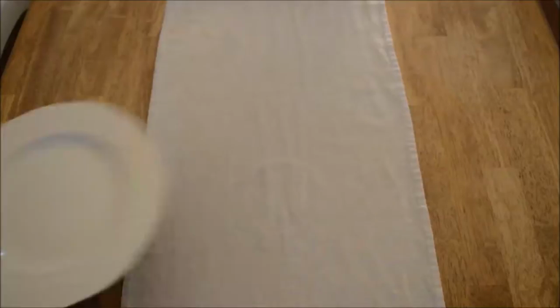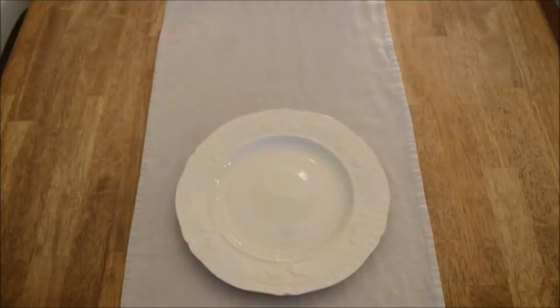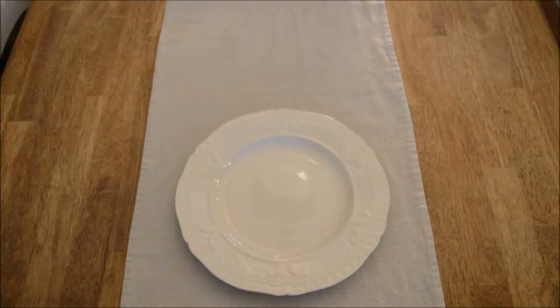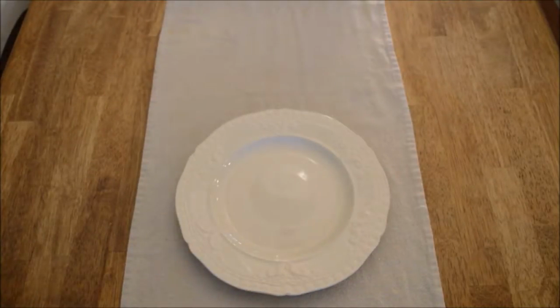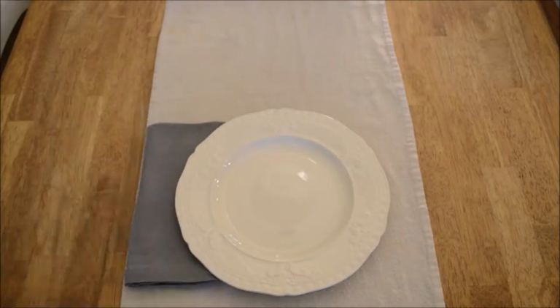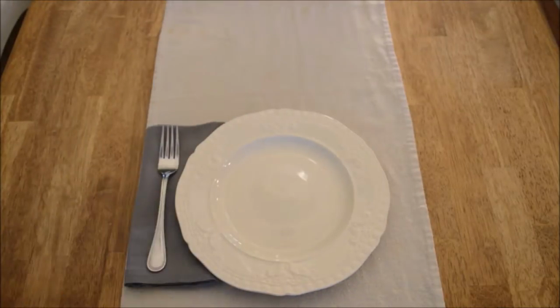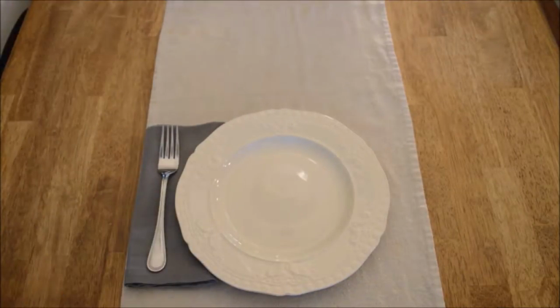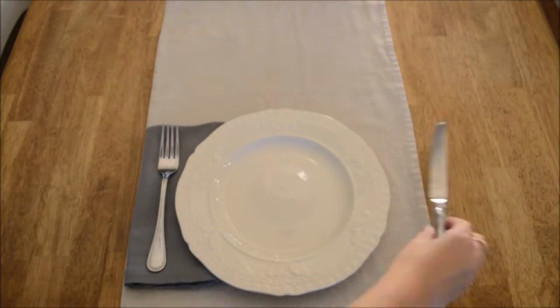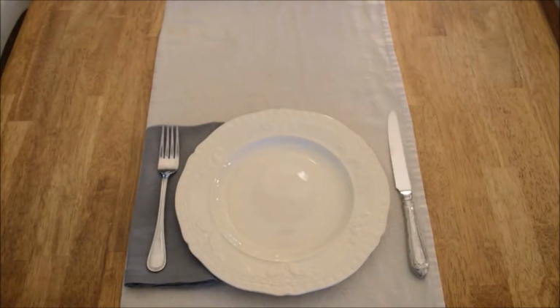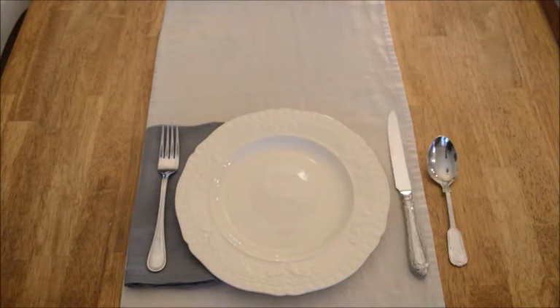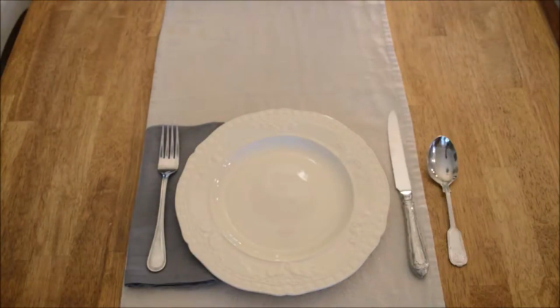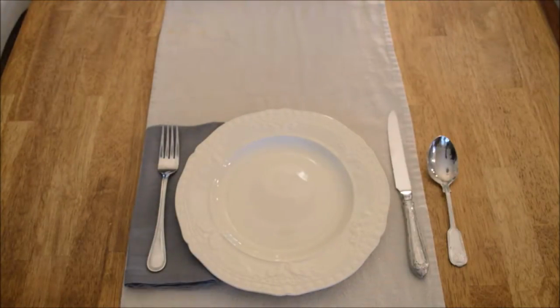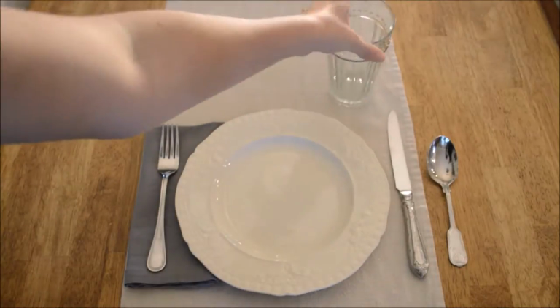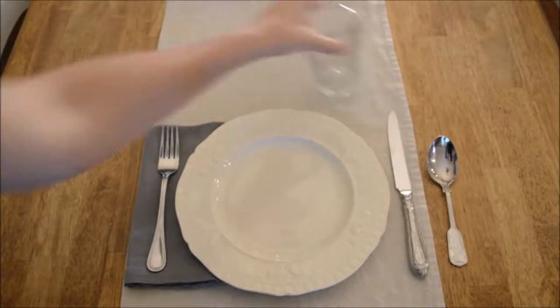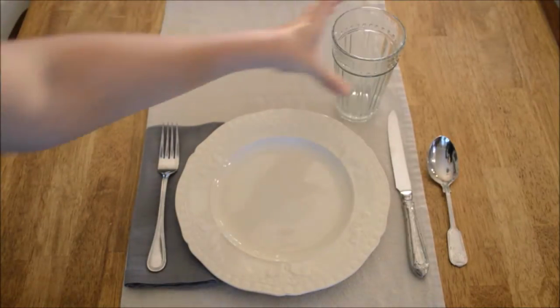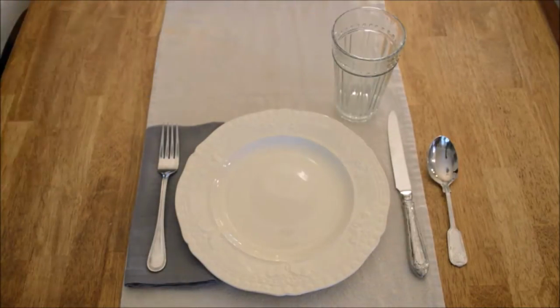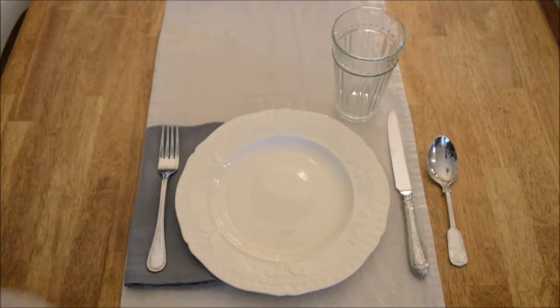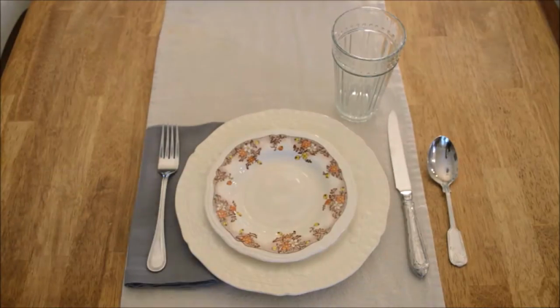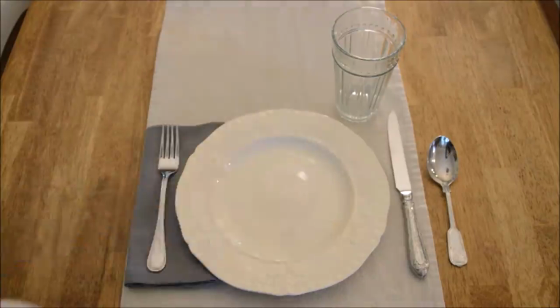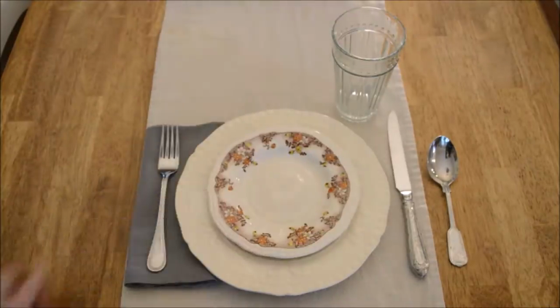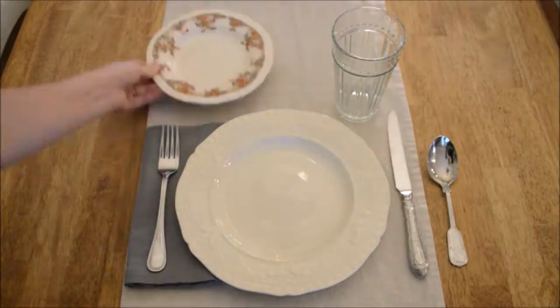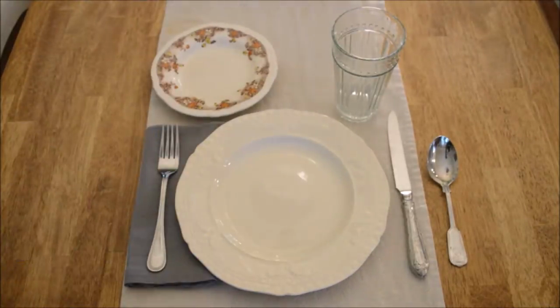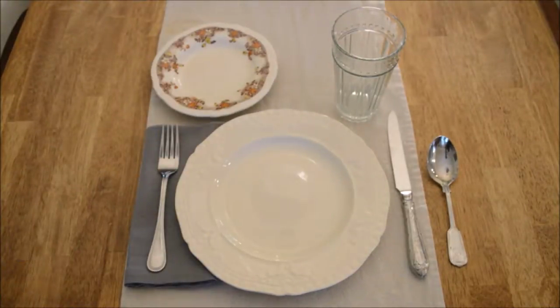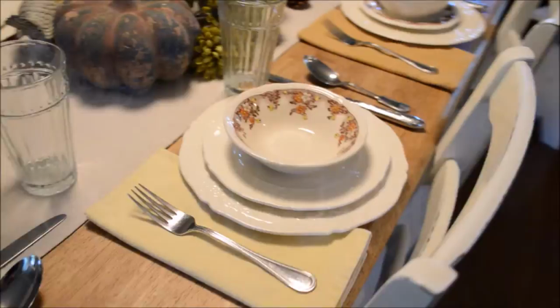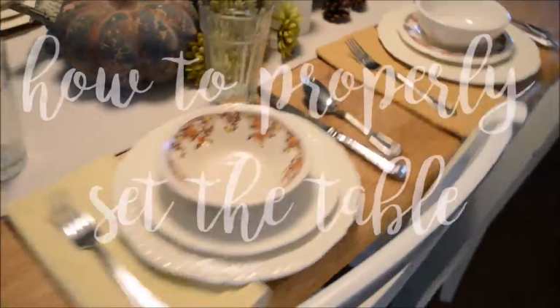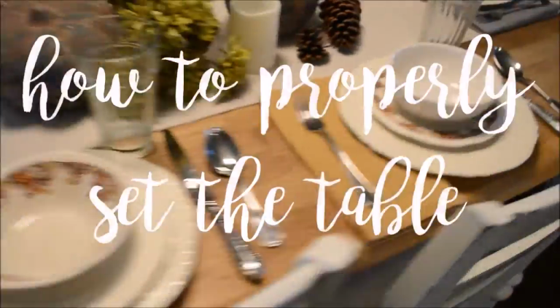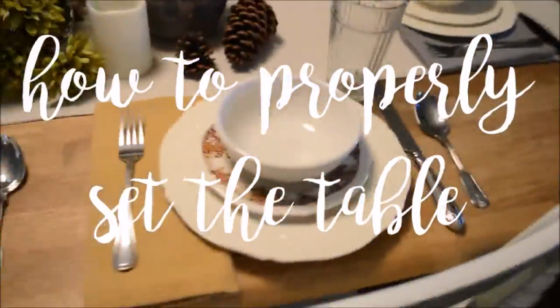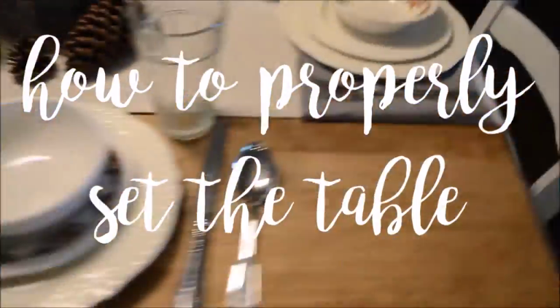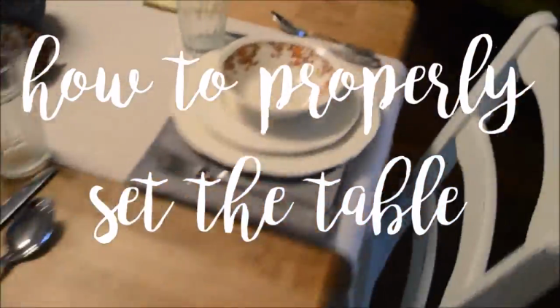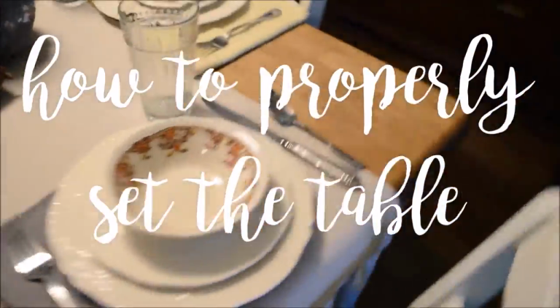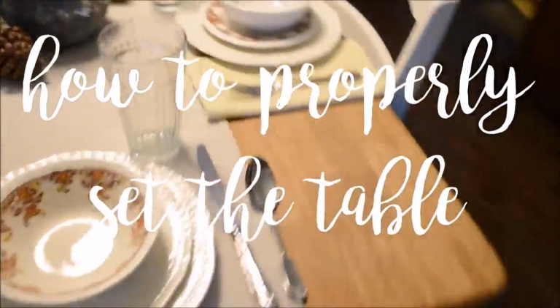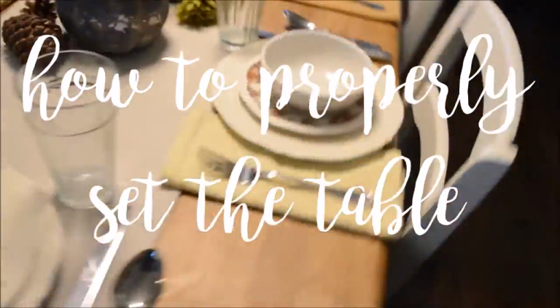Hello people of YouTube! Welcome to my channel. Since the holidays are coming up soon, I thought it would be appropriate to do a video on how to properly set the table.